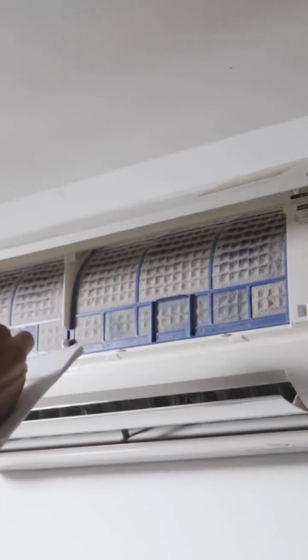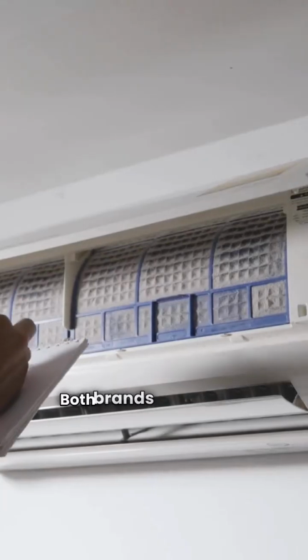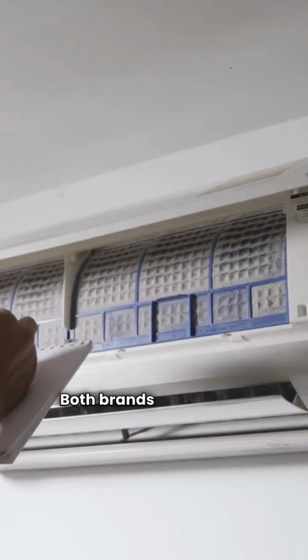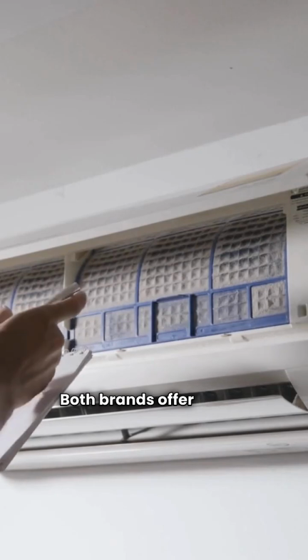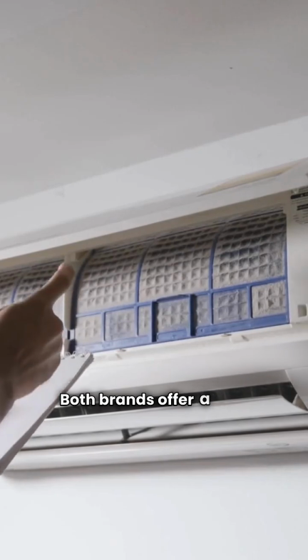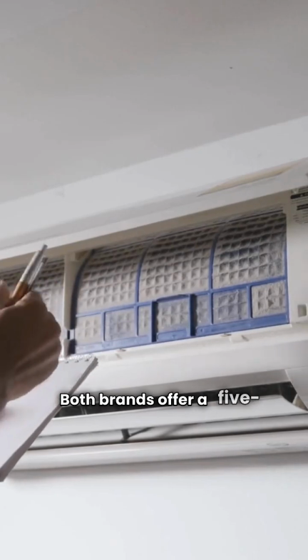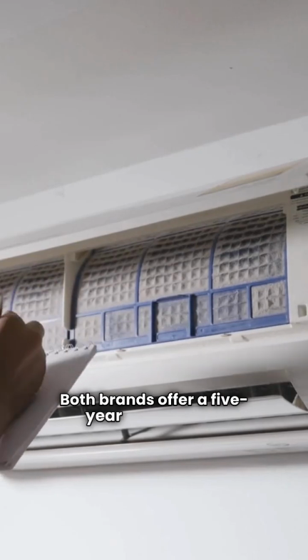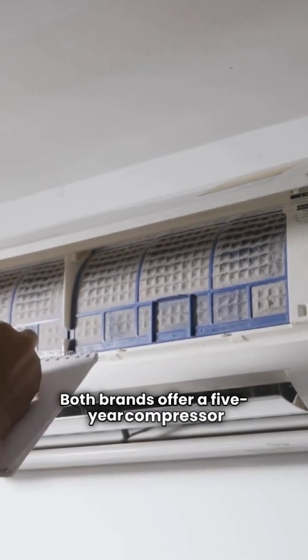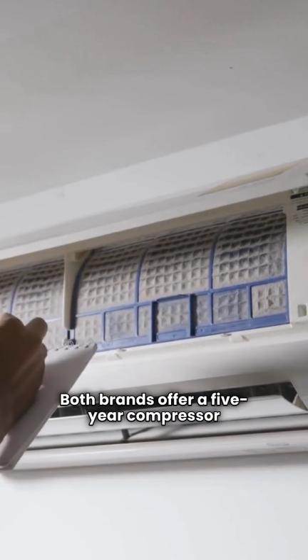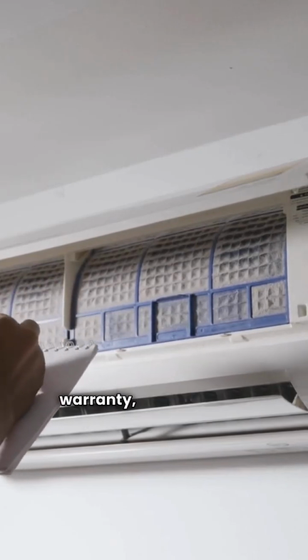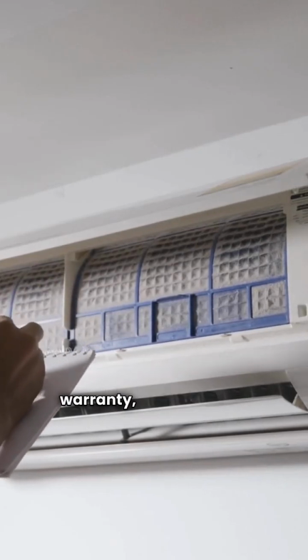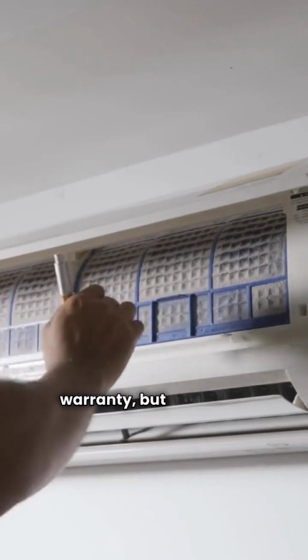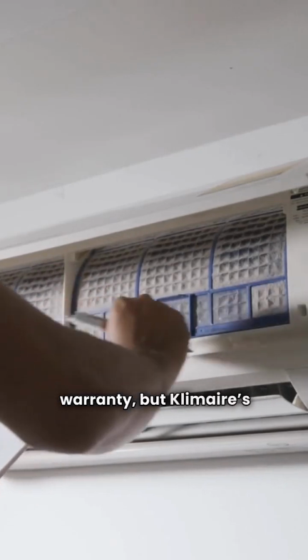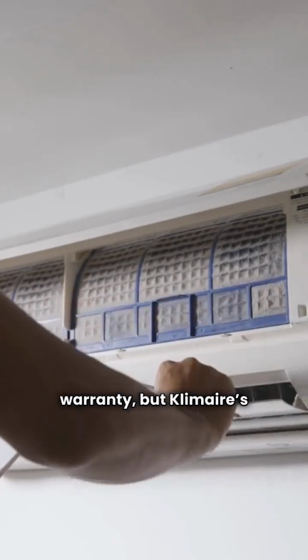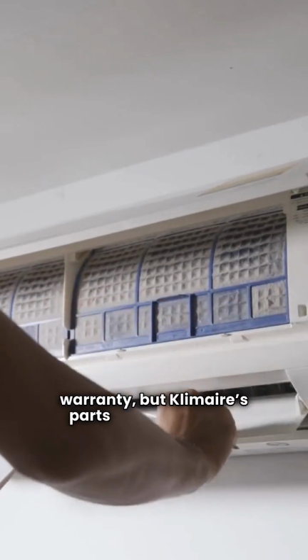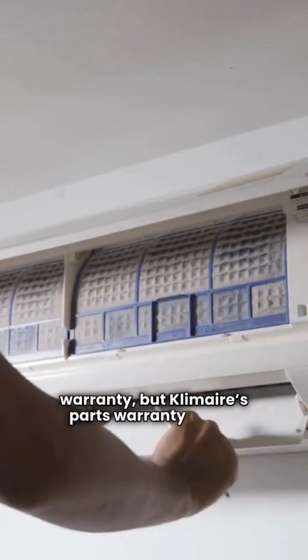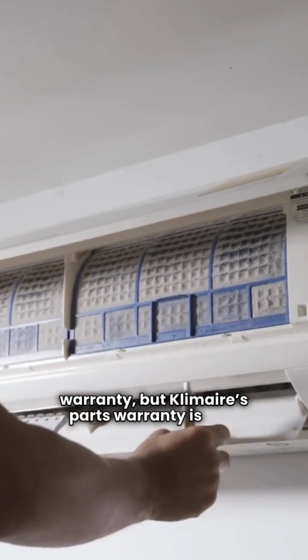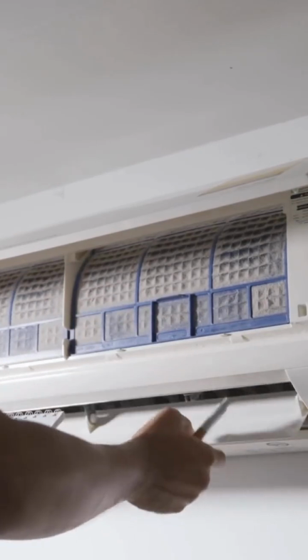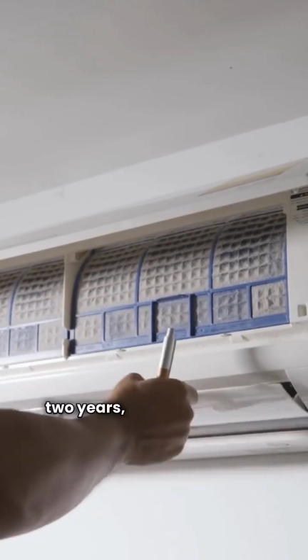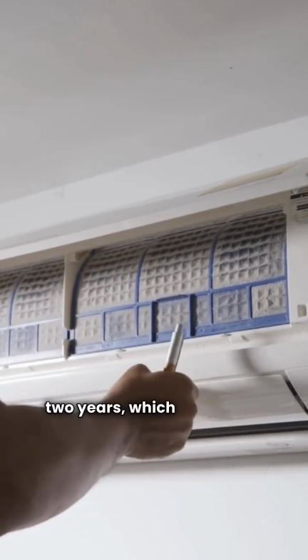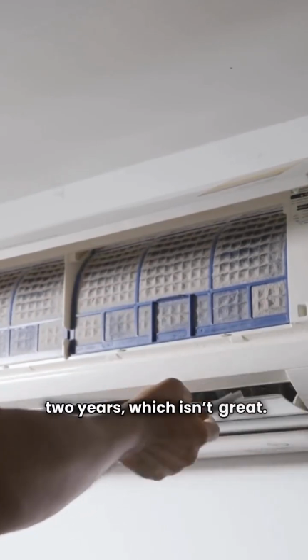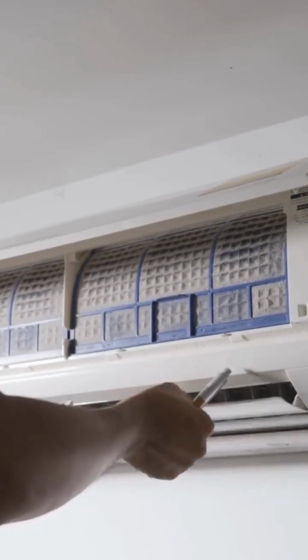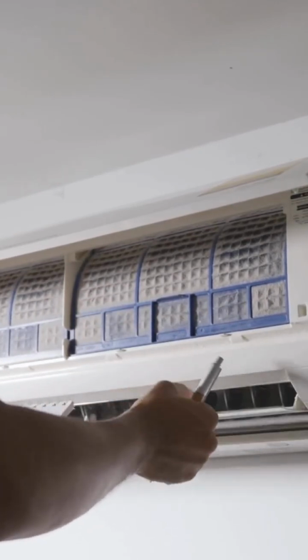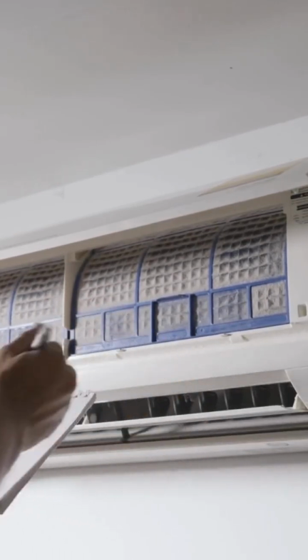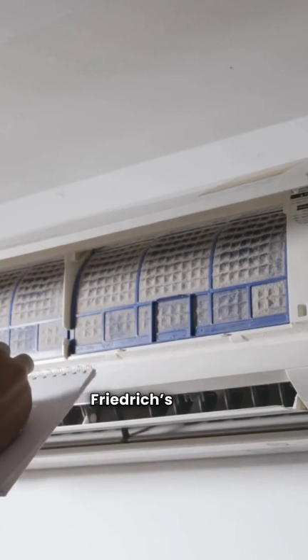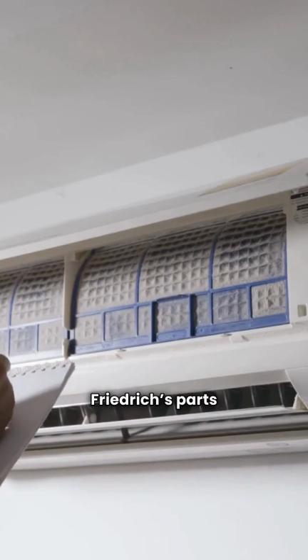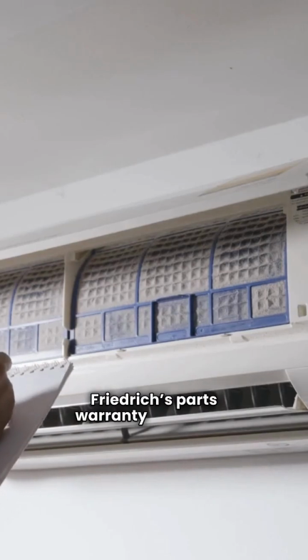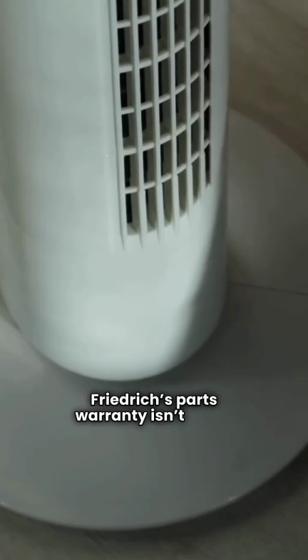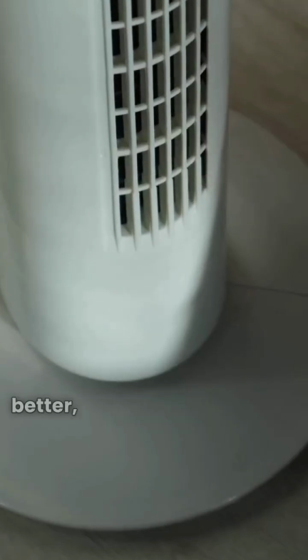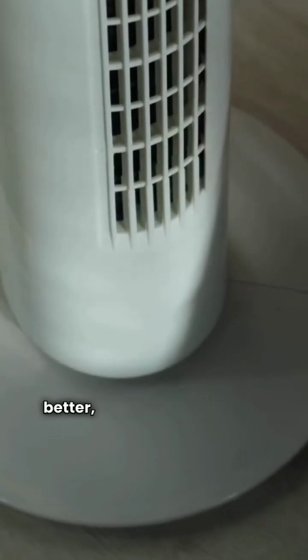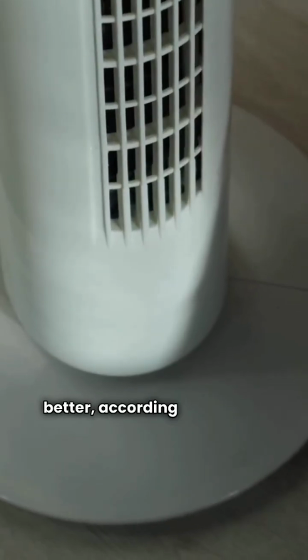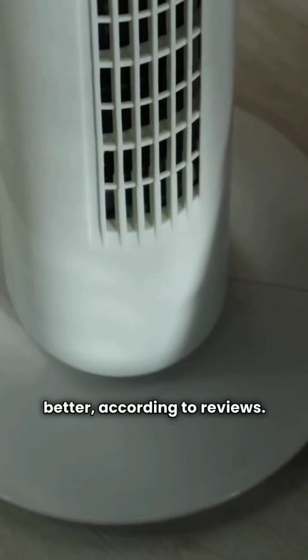Both brands offer a five-year compressor warranty, but Climair's parts warranty is only two years, which isn't great. Friedrich's parts warranty isn't much better, according to reviews.